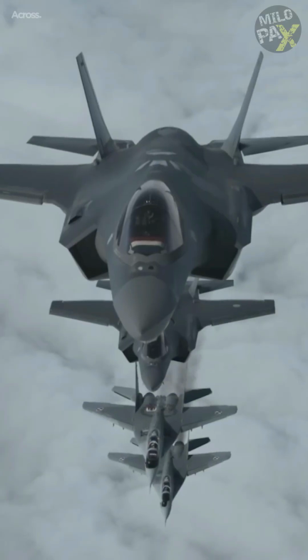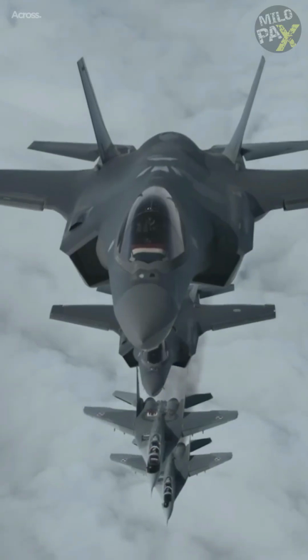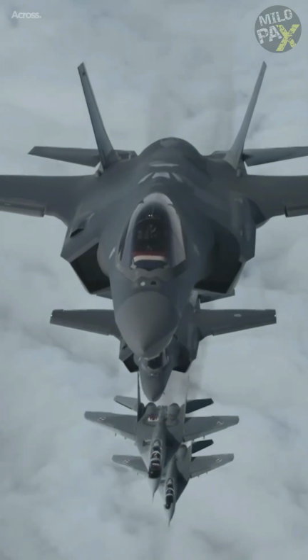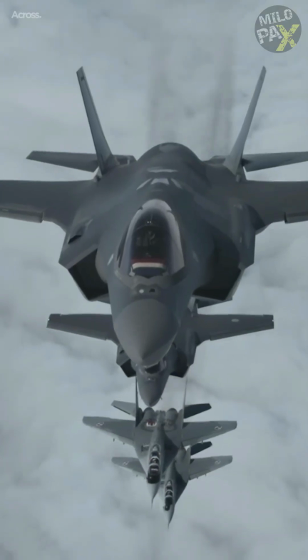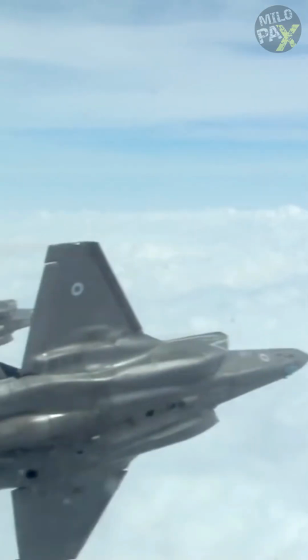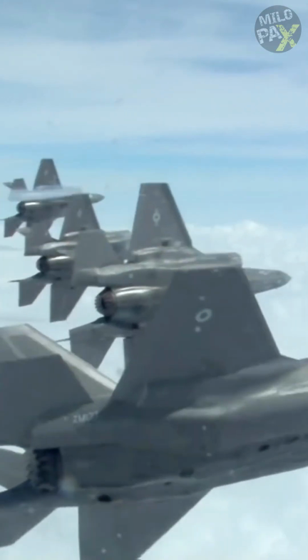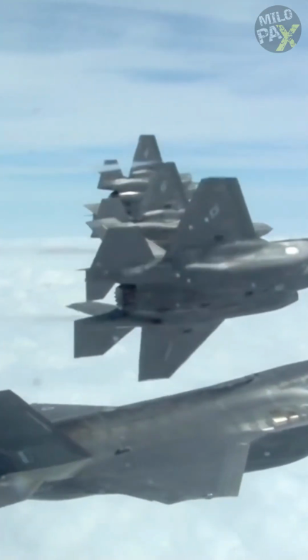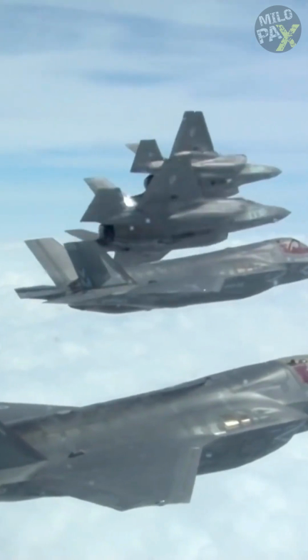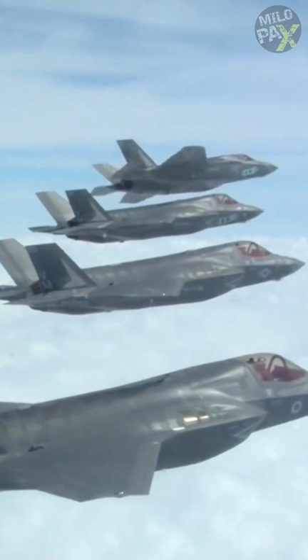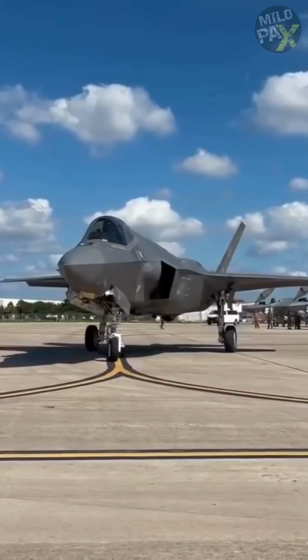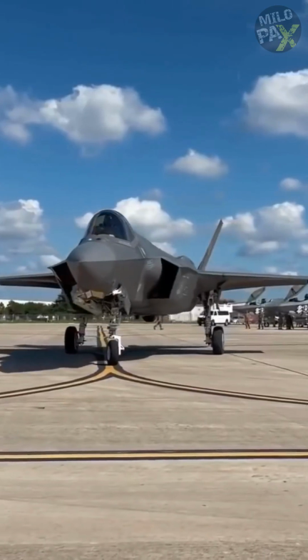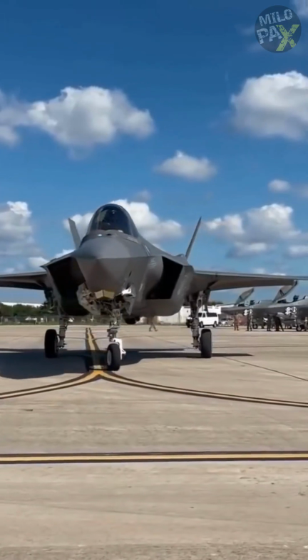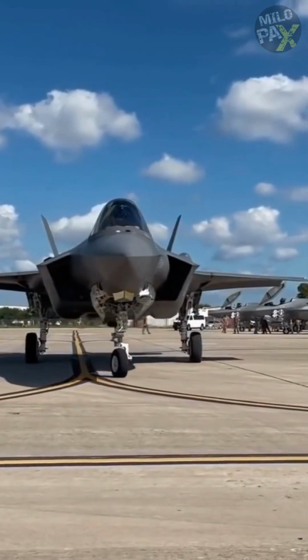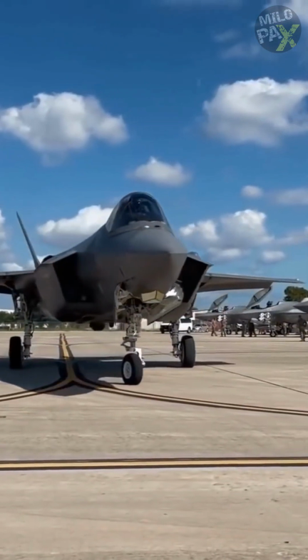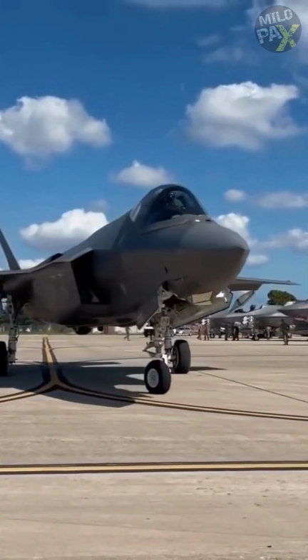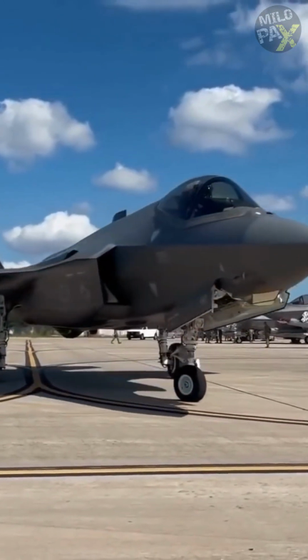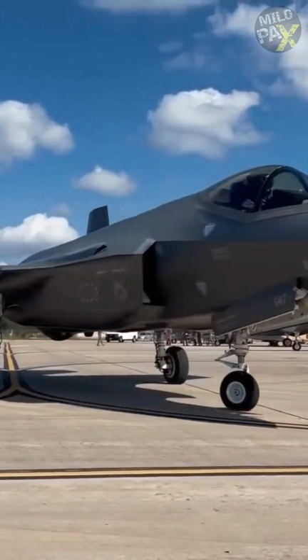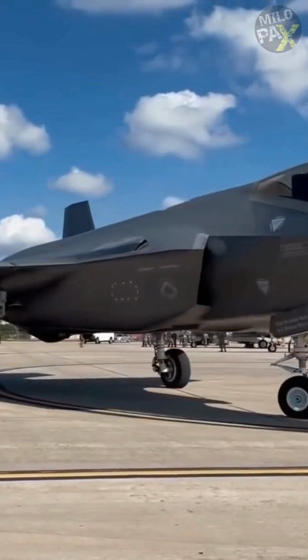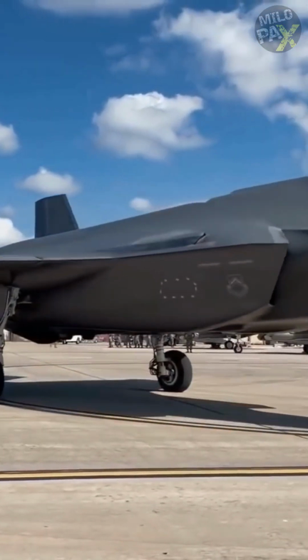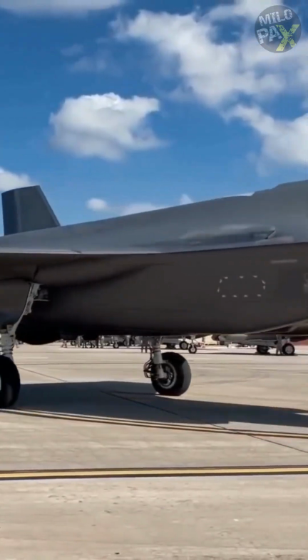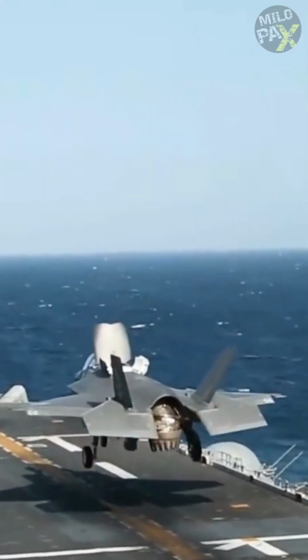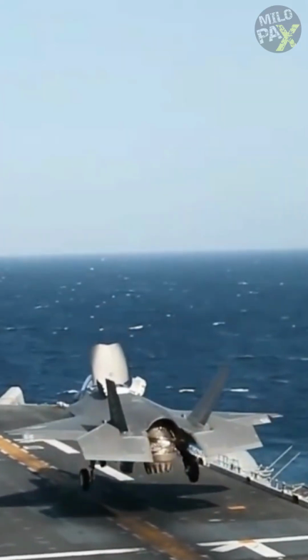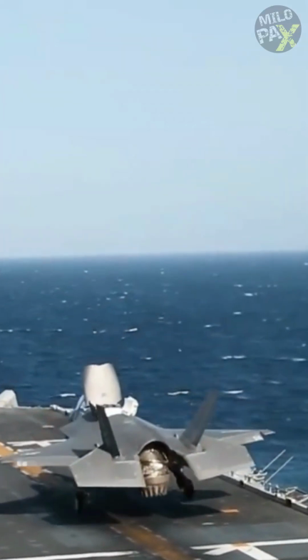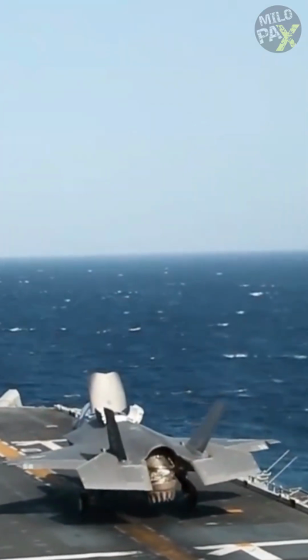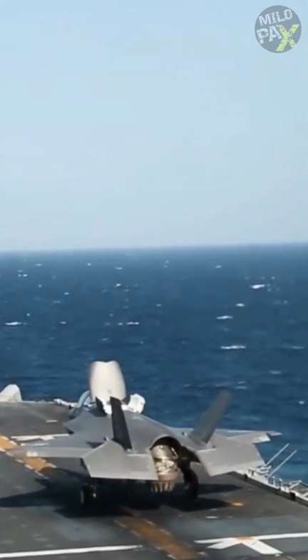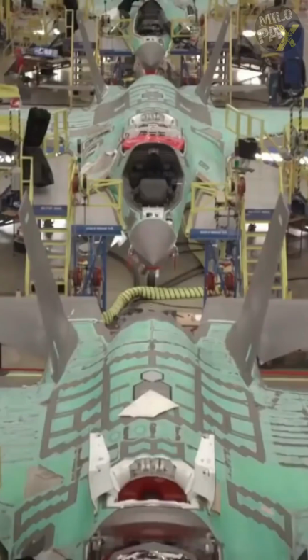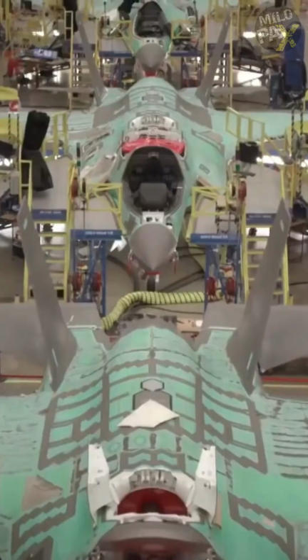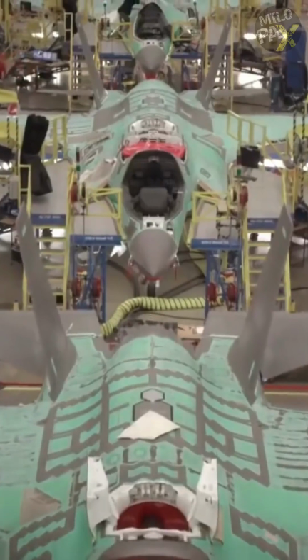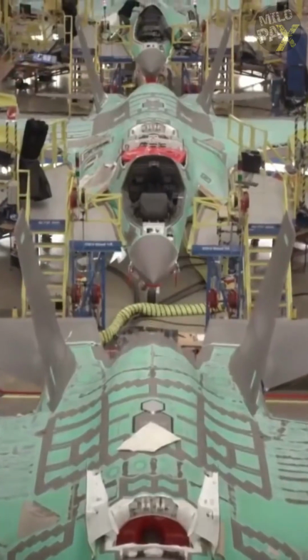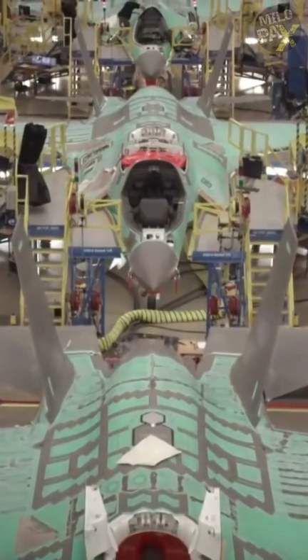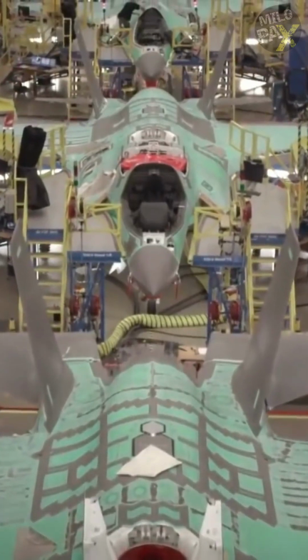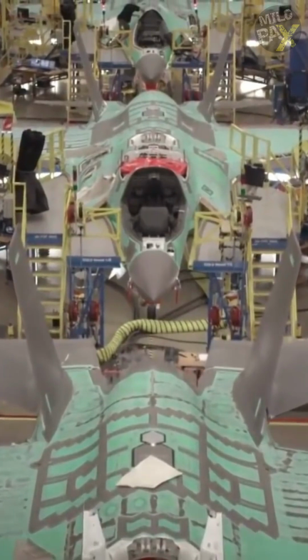The F-35 Lightning II is a marvel of modern military heritage with a projected lifetime cost of $1.7 trillion. It is the most expensive weapon system in history. But what makes the F-35 worth the investment?